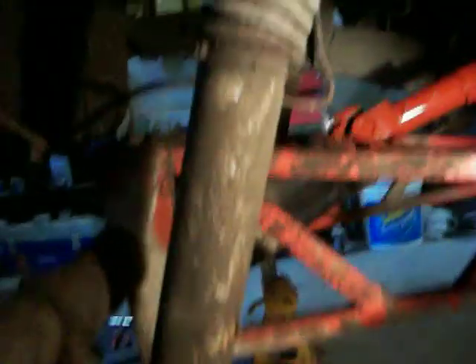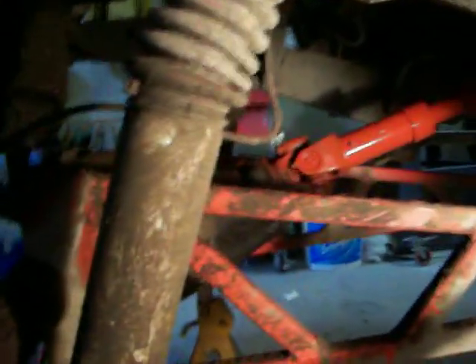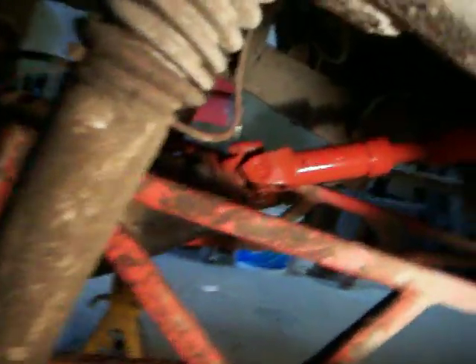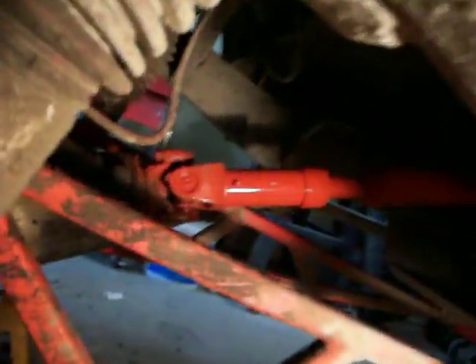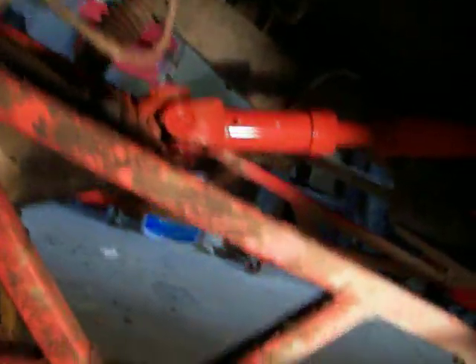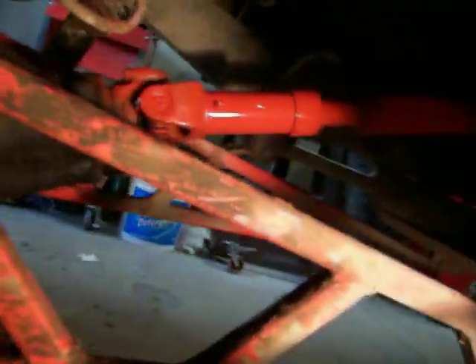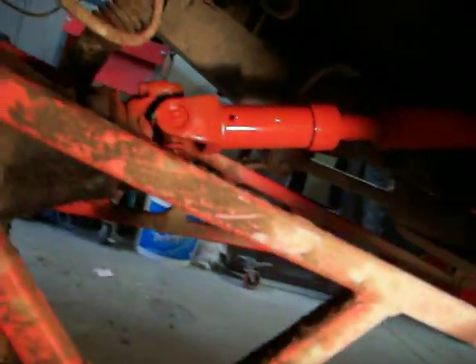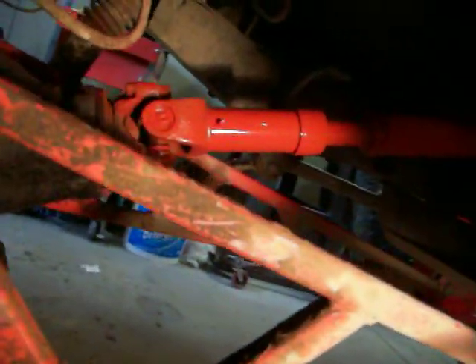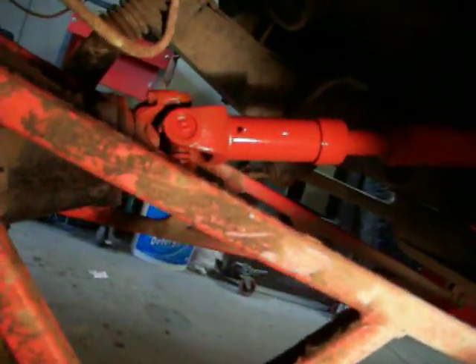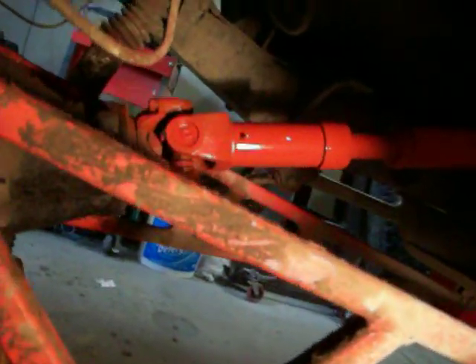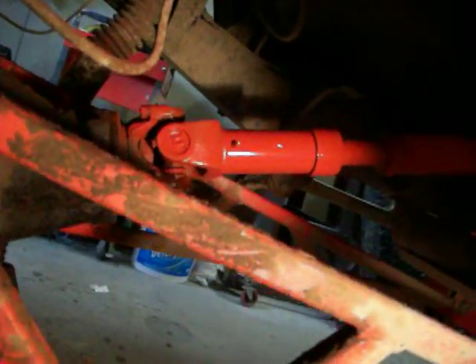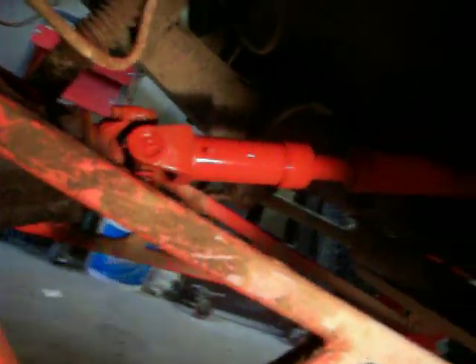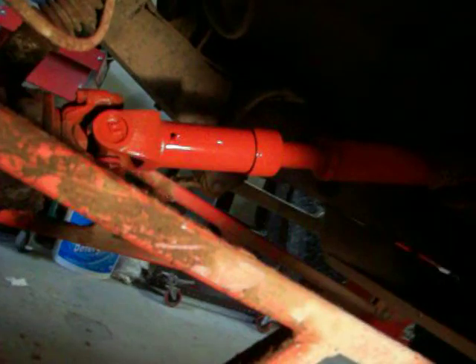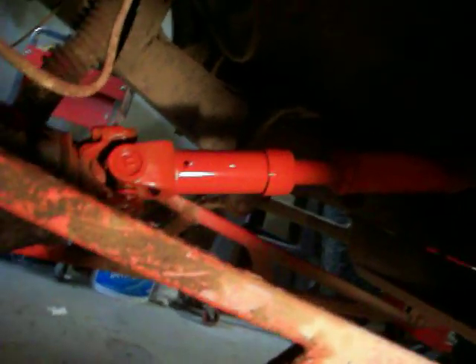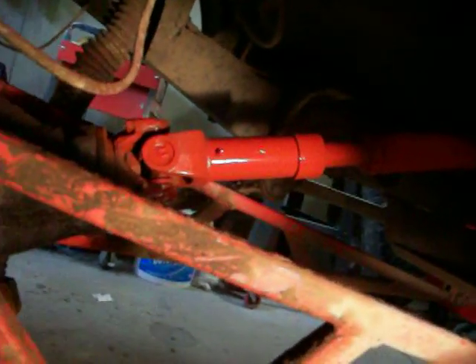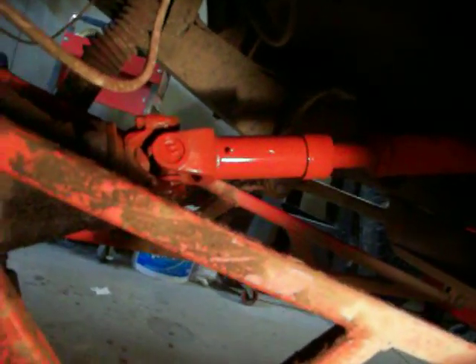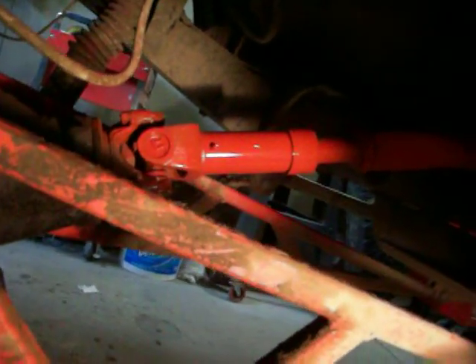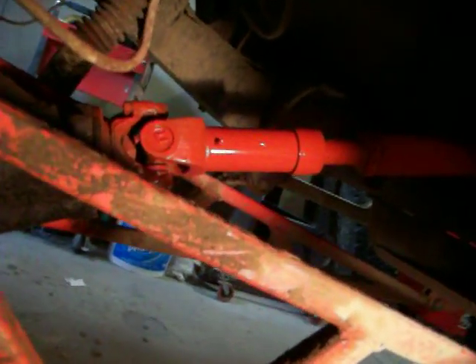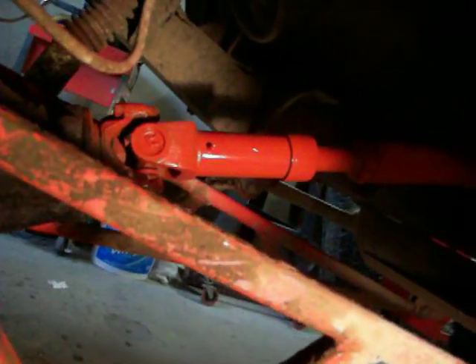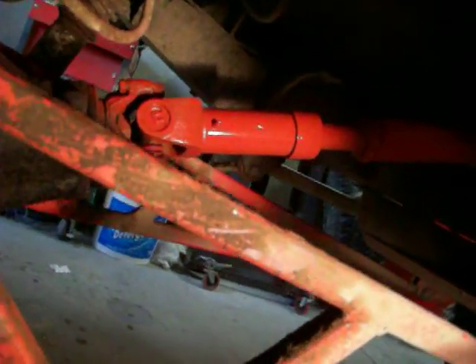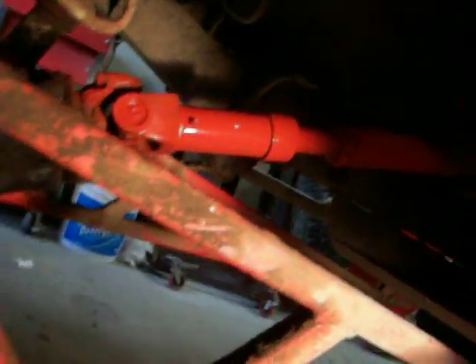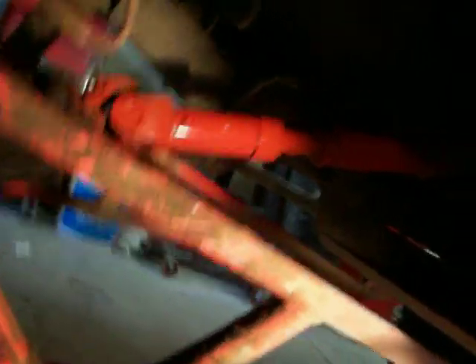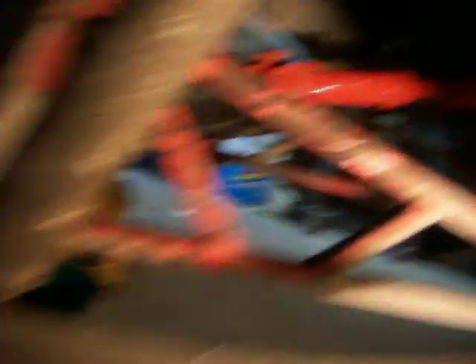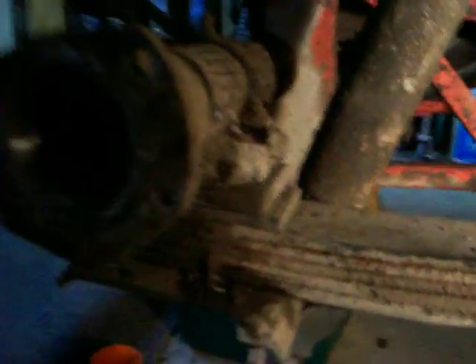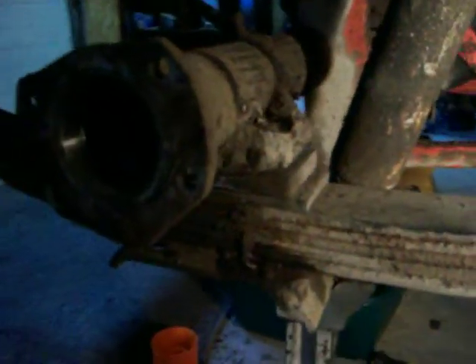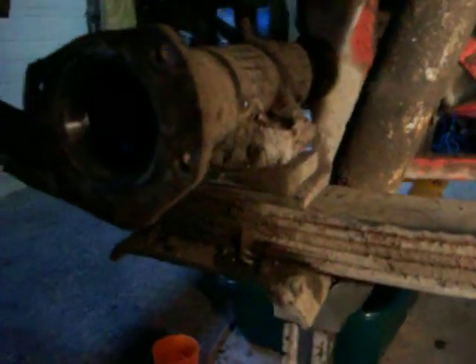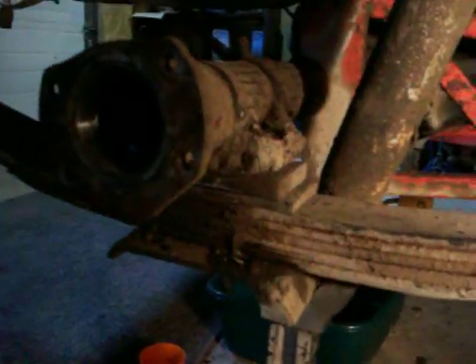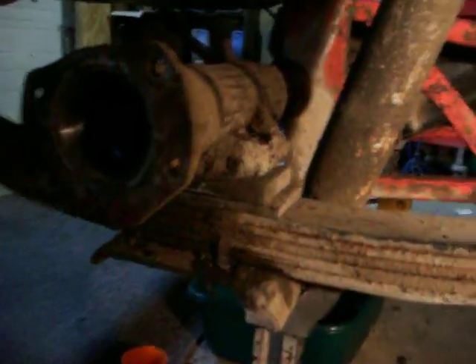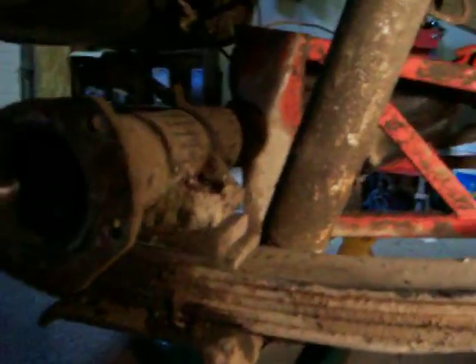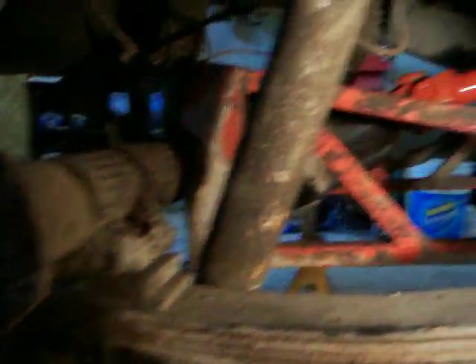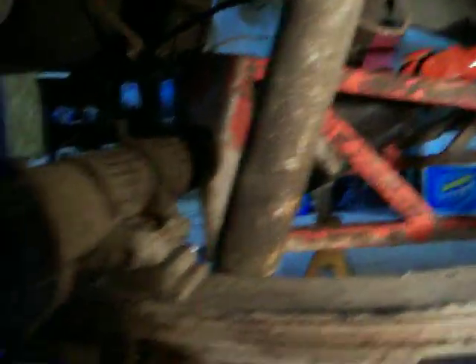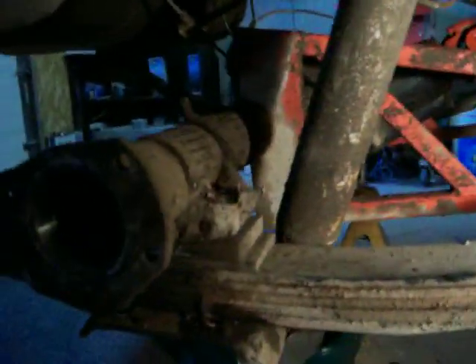That looks a whole lot better. The shaft is nice and straight now. That's how it broke in the first place. New and orange. Gaps are all nice and tight. Just got to tighten her up and put her back together.